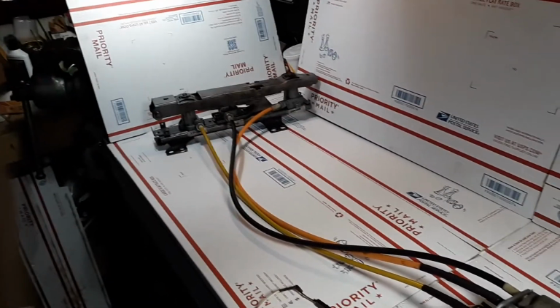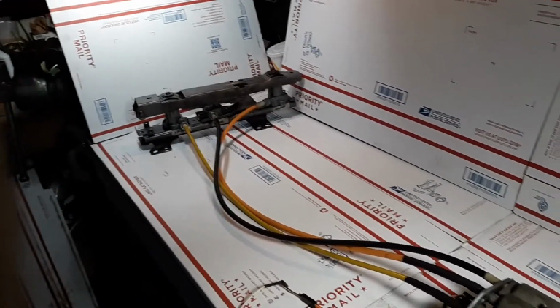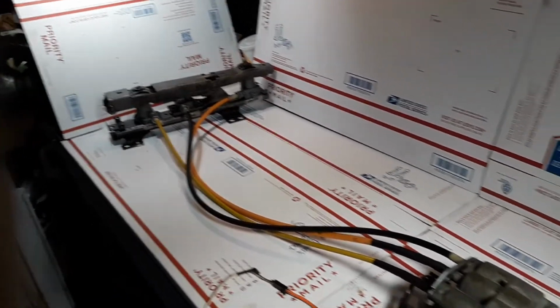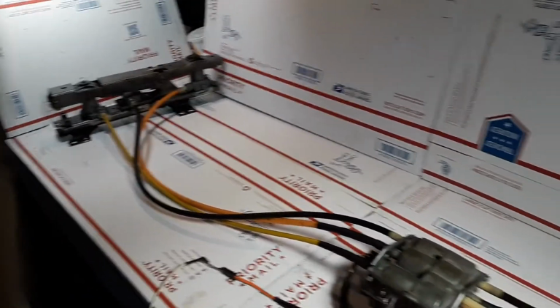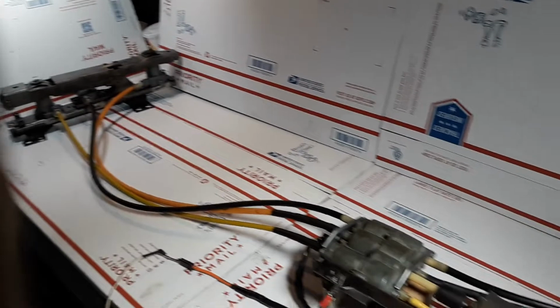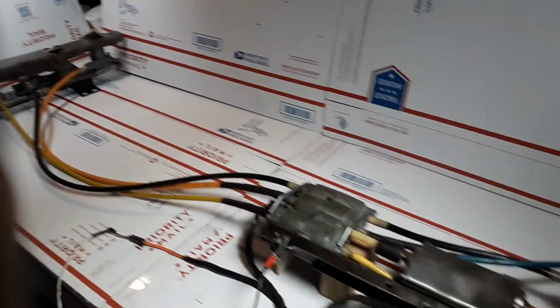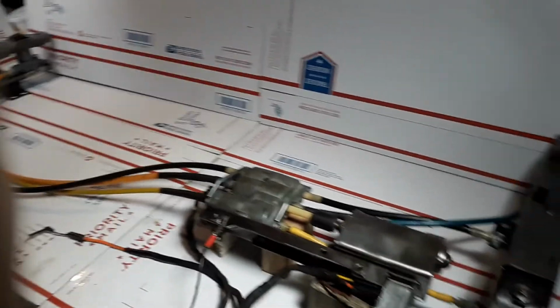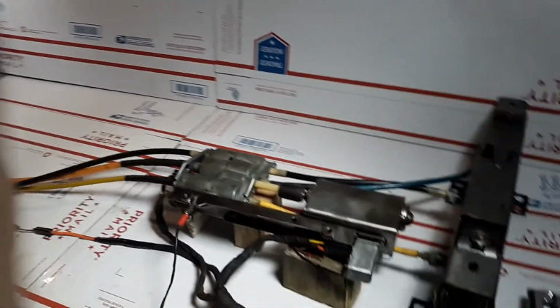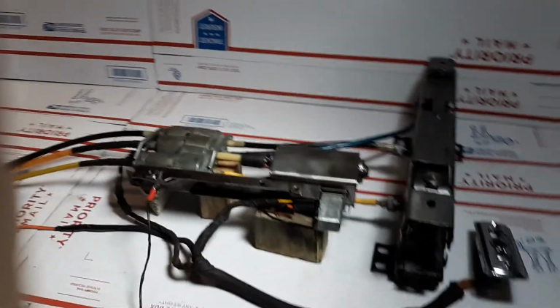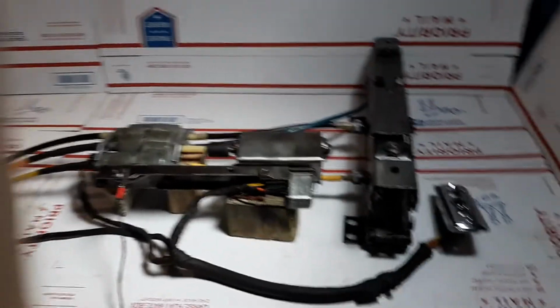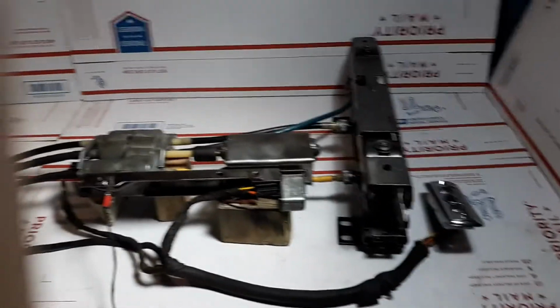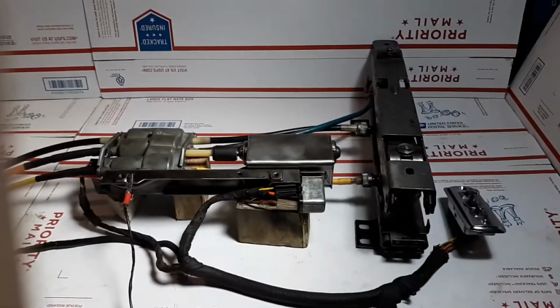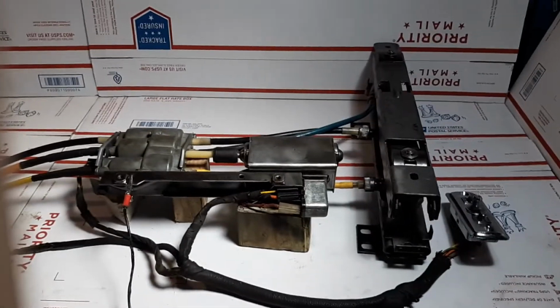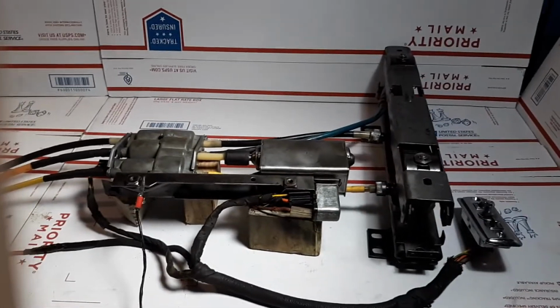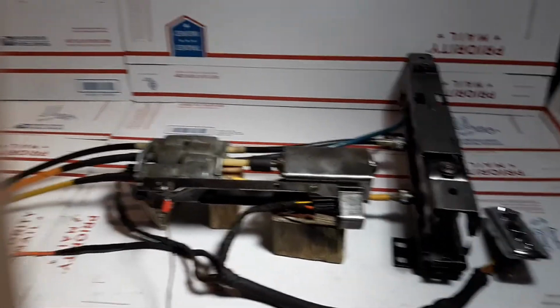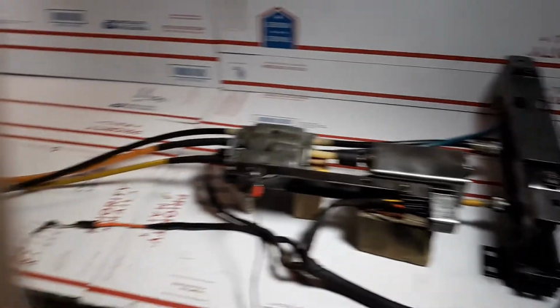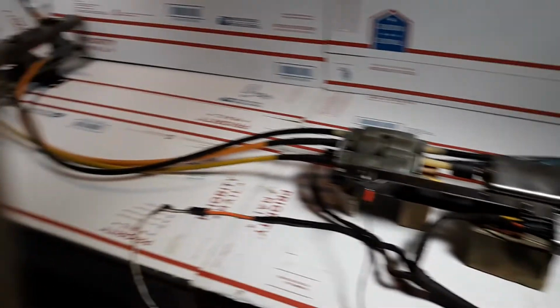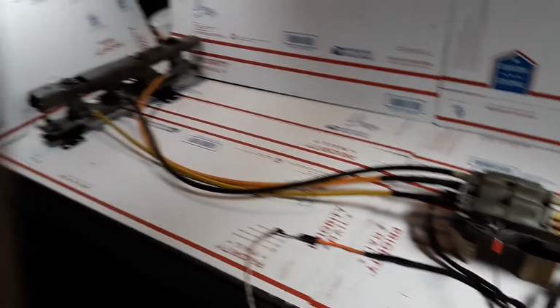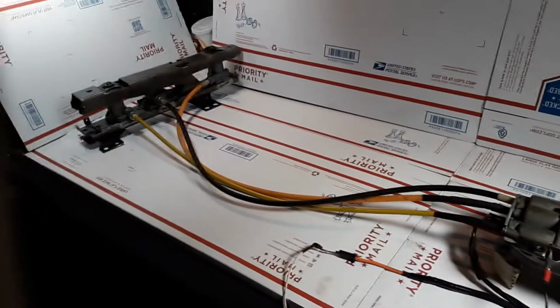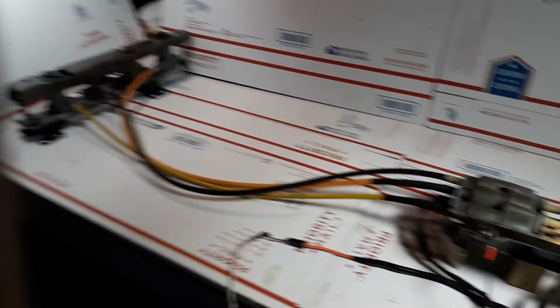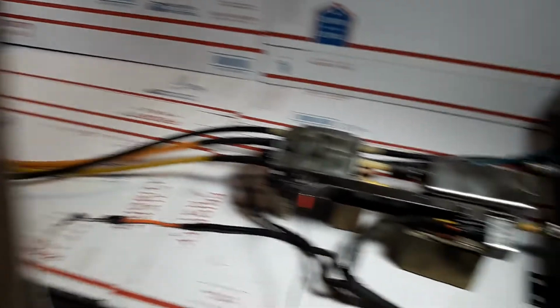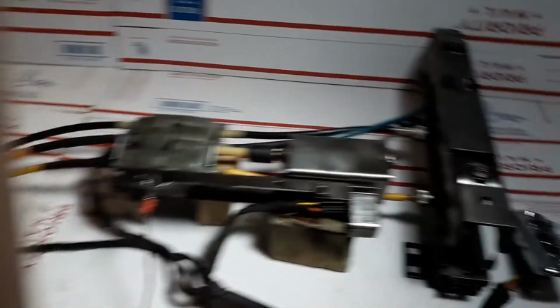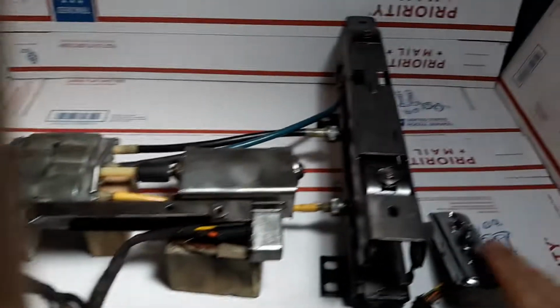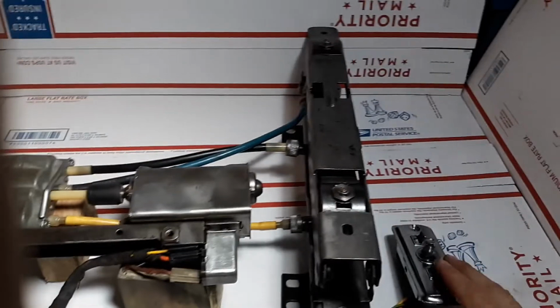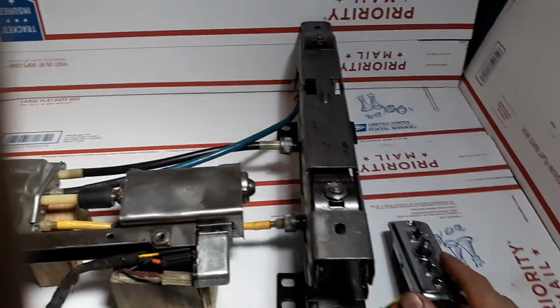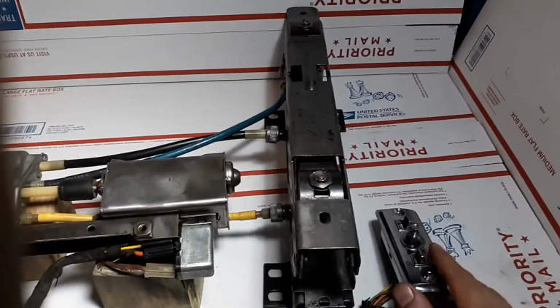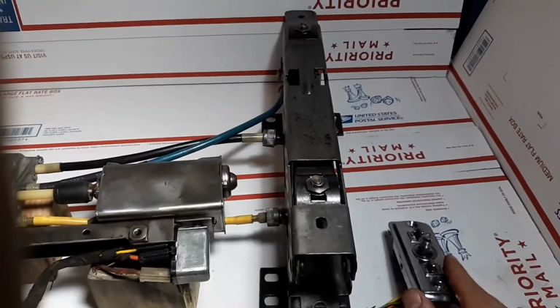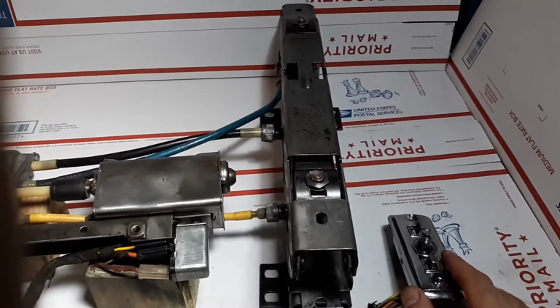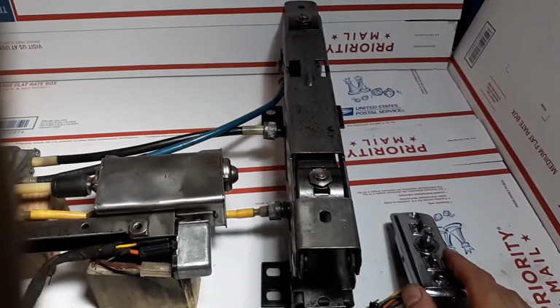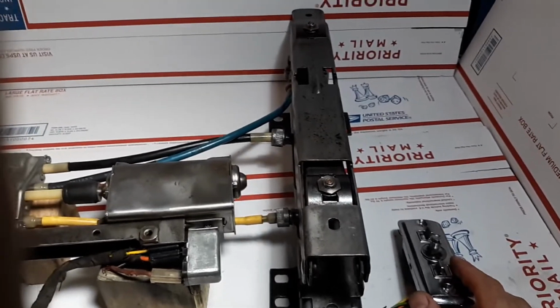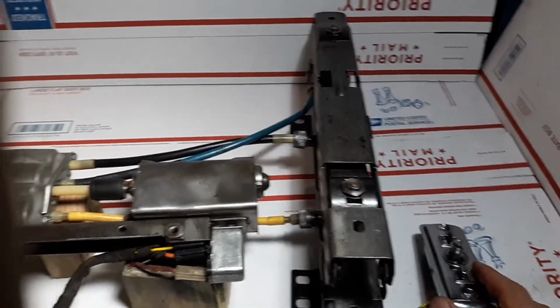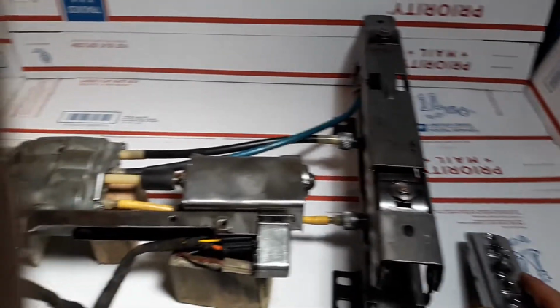This will be going out to Jay at East Hill as soon as I get his okay to ship reply confirmation. Everything in the video will be going to Jay, except for the chrome bezel control module, which is not included.